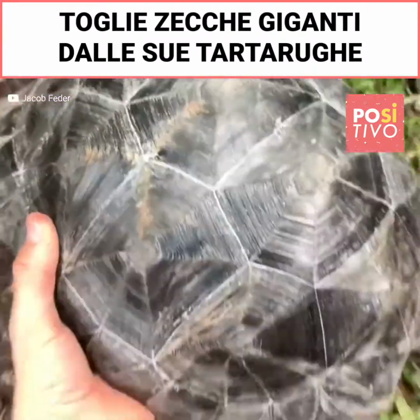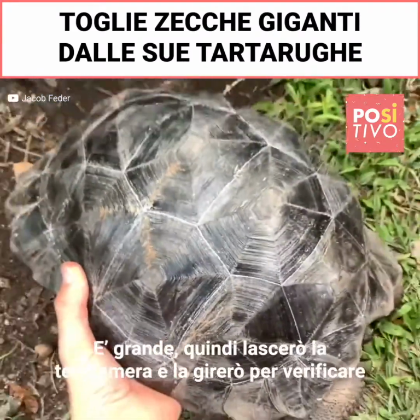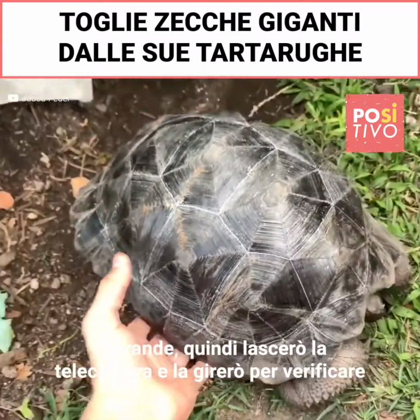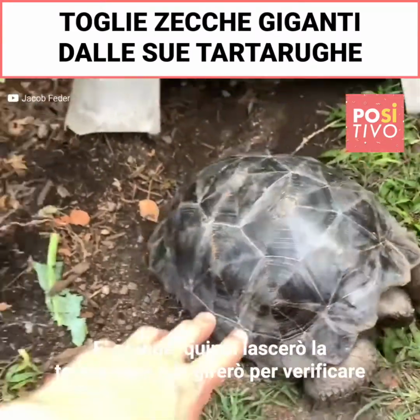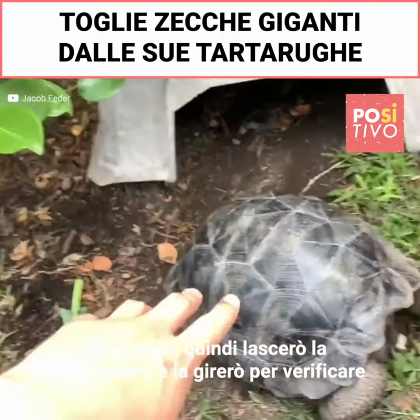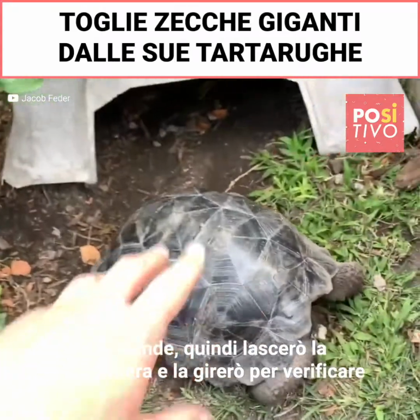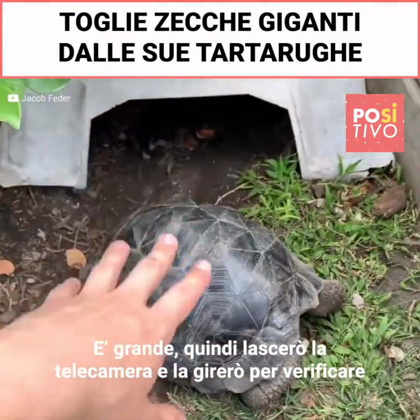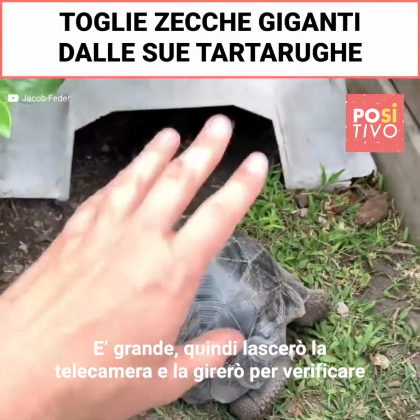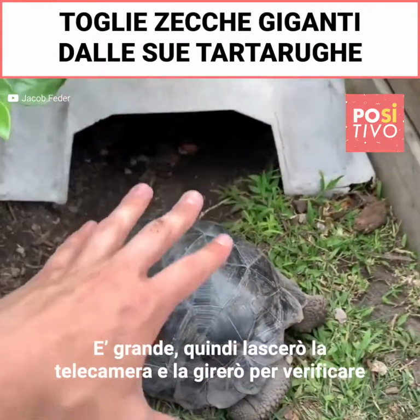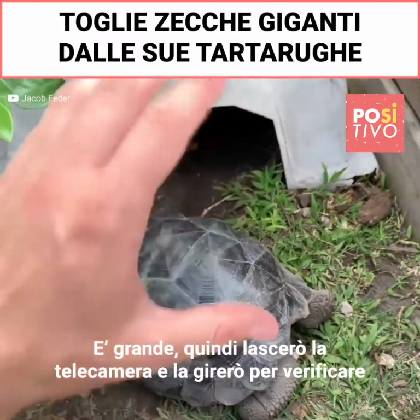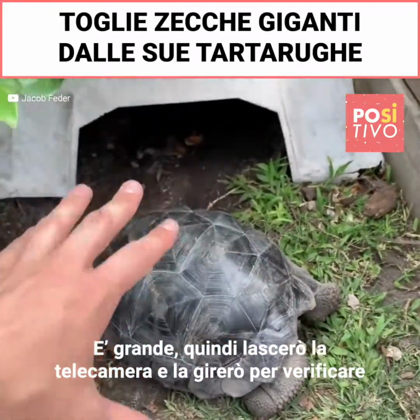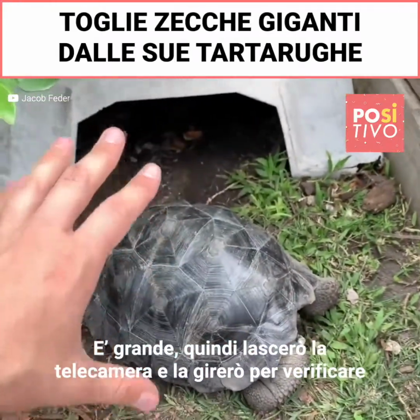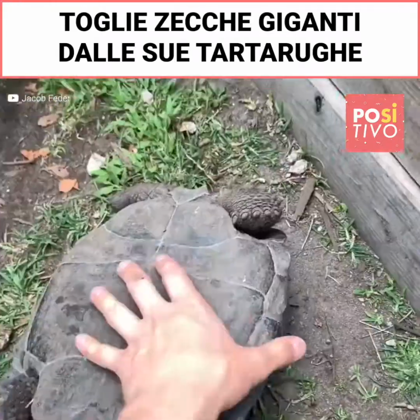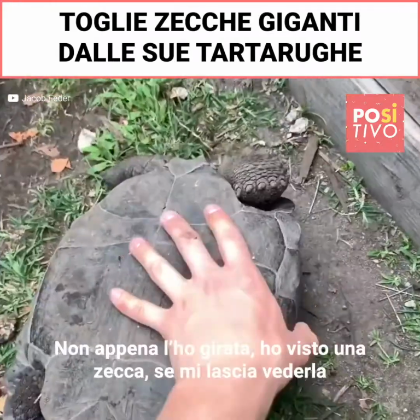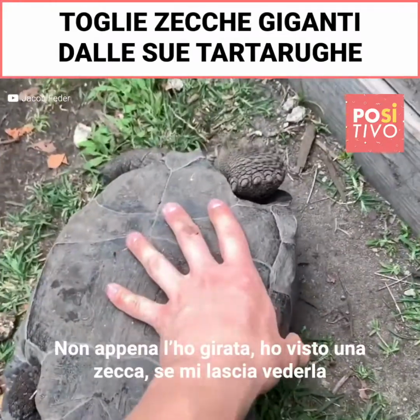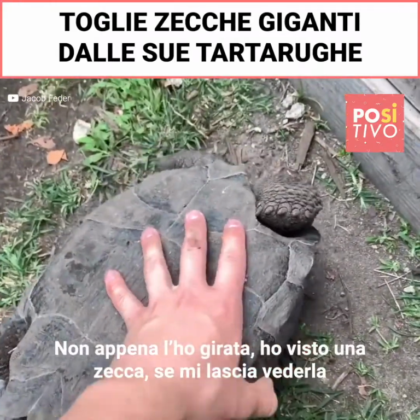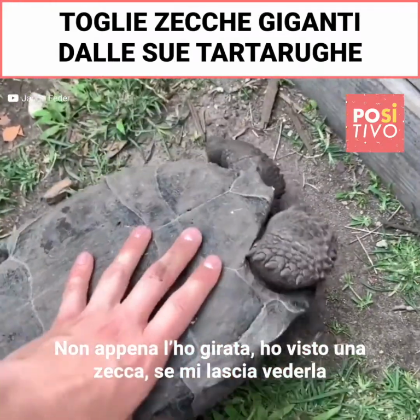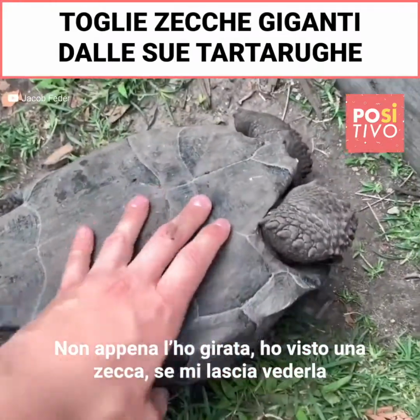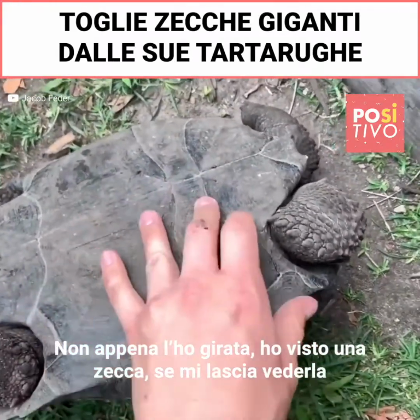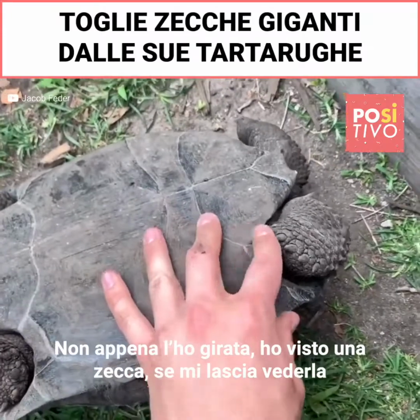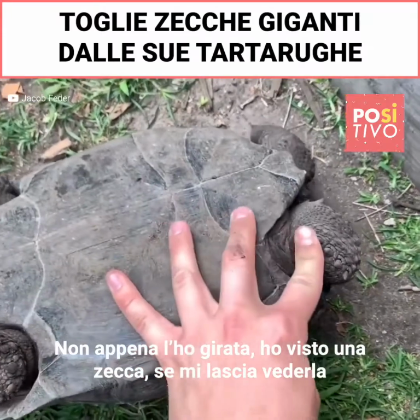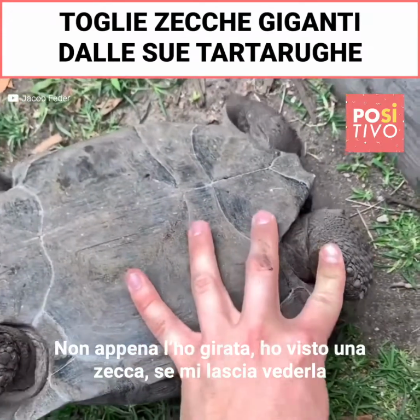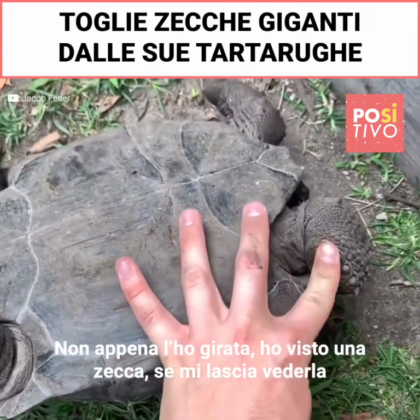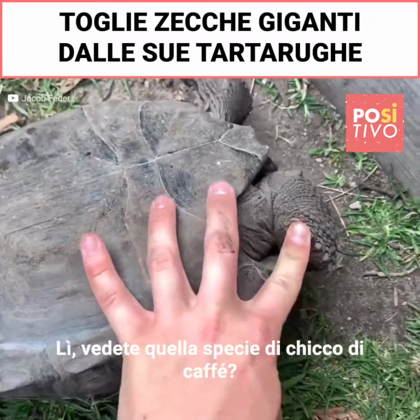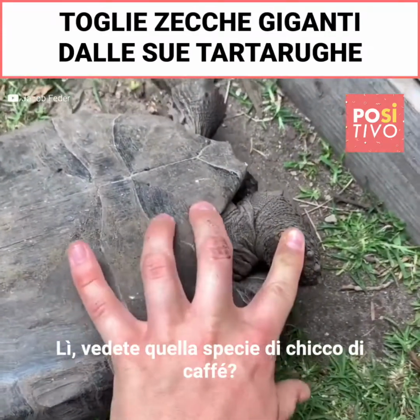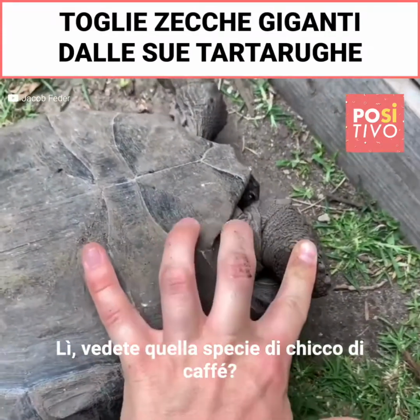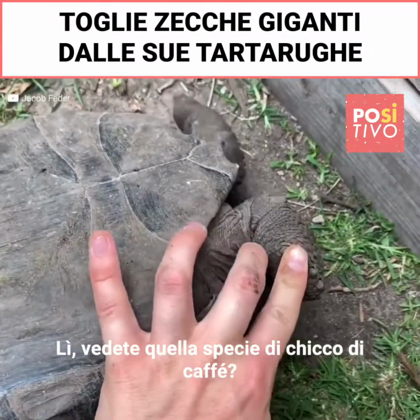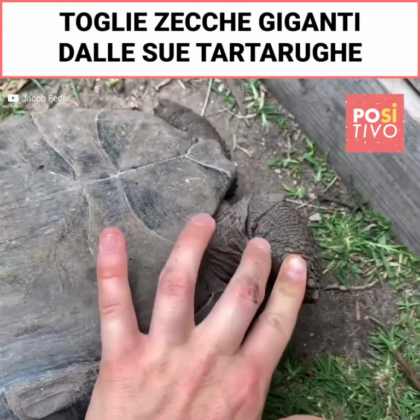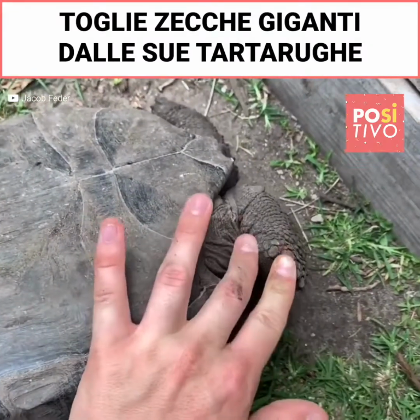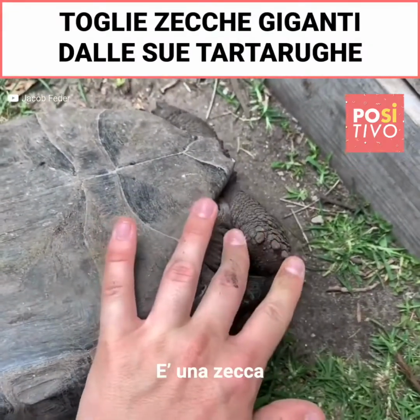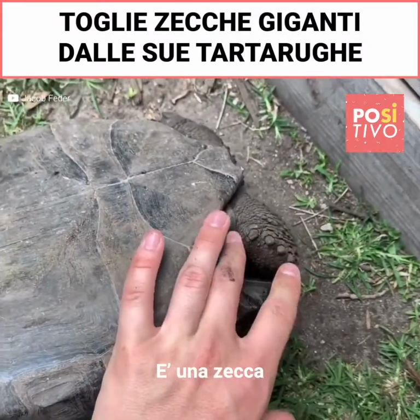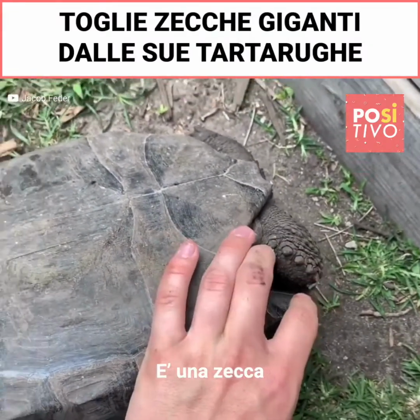He's big, so let me set the camera down and flip him over so we can check his legs. As soon as I flipped him over I noticed there's a tick — right there, see that little brown thing? That's a tick right there.